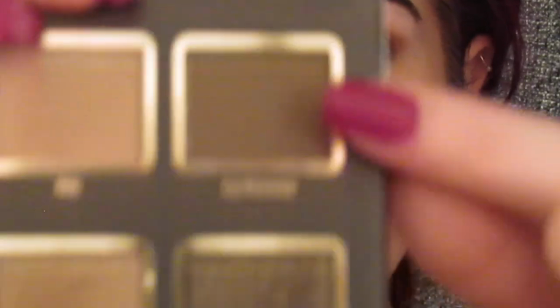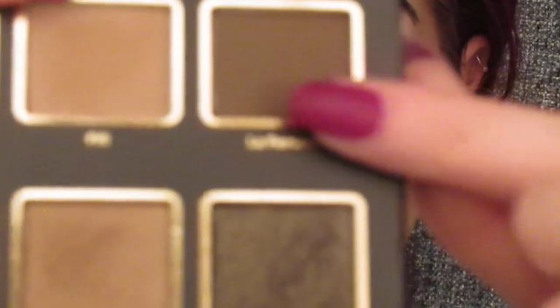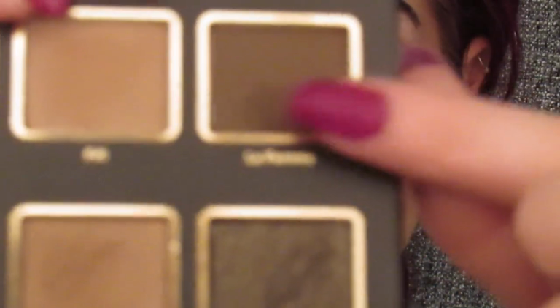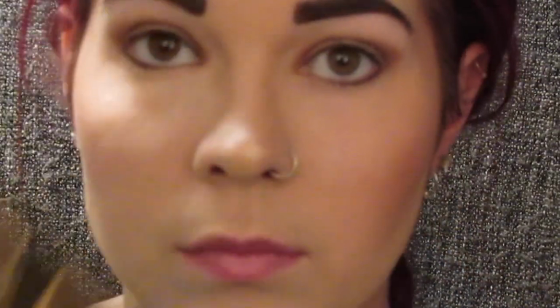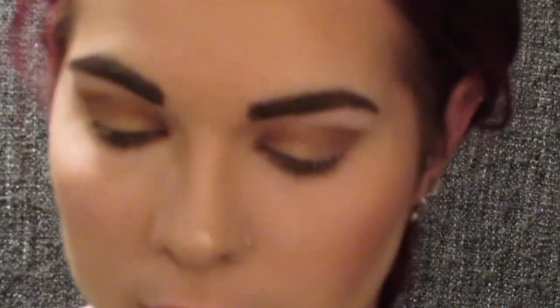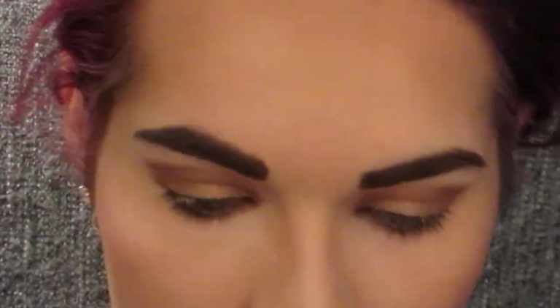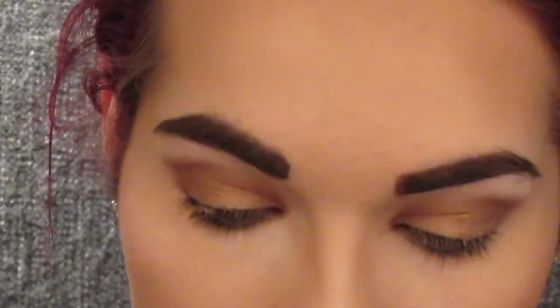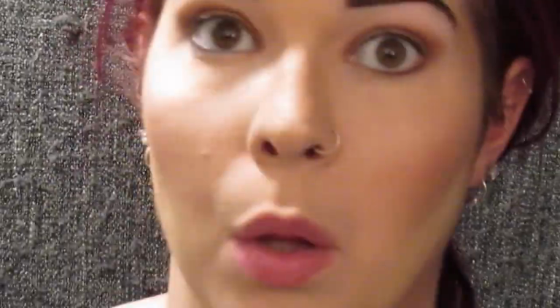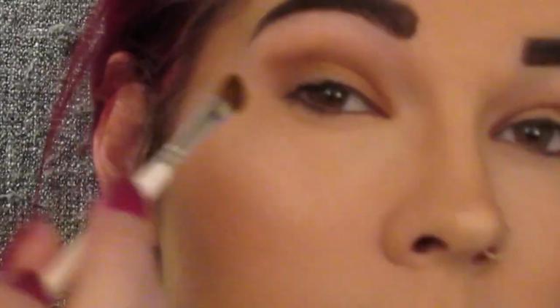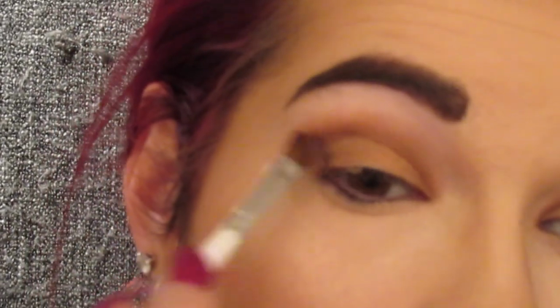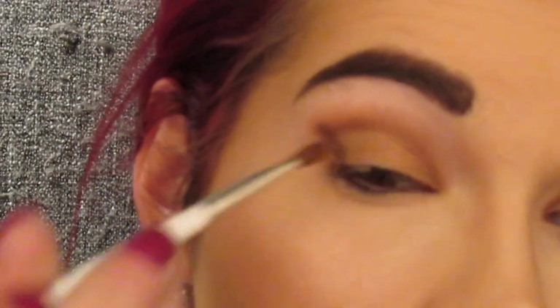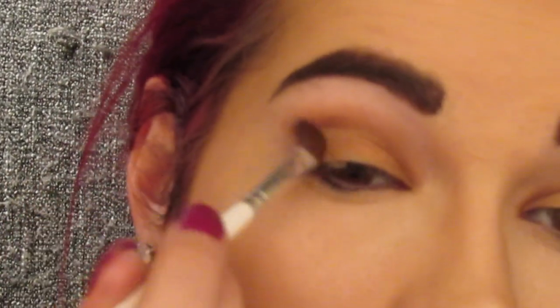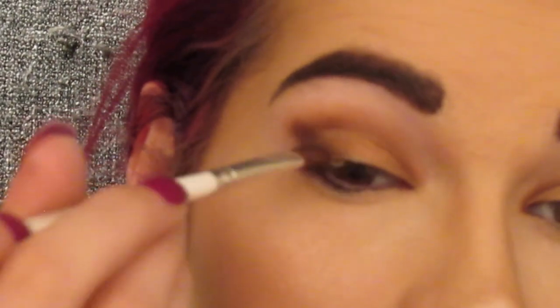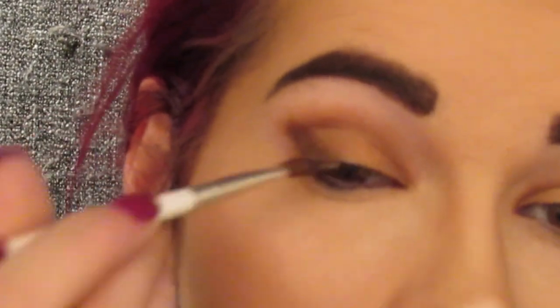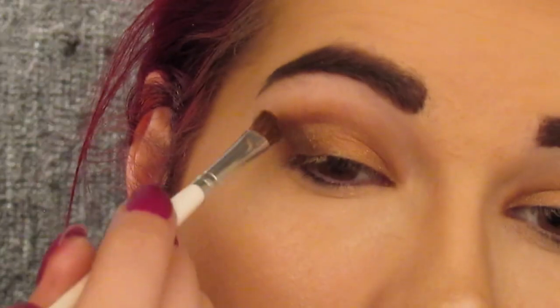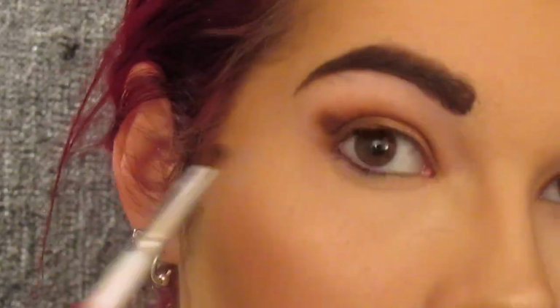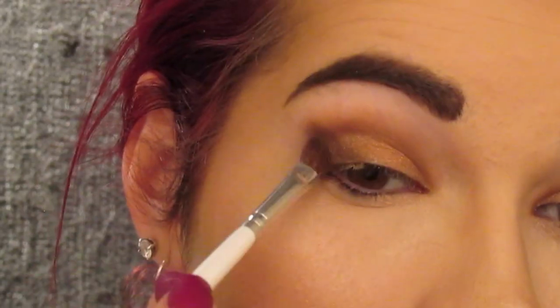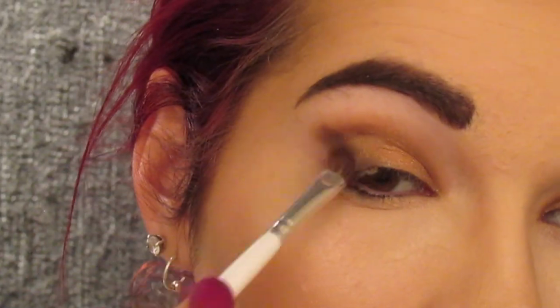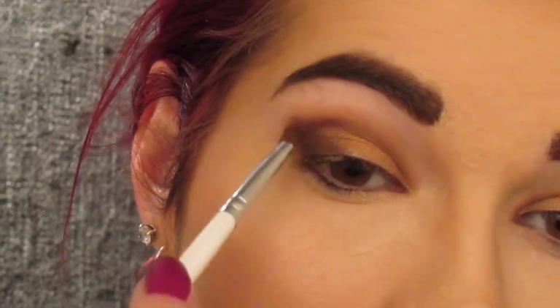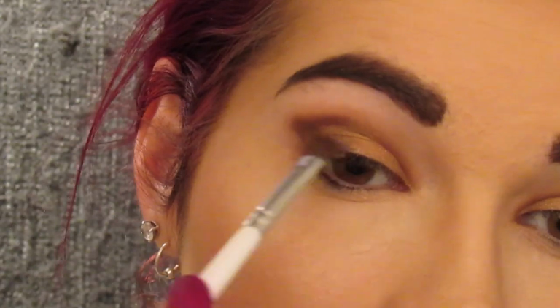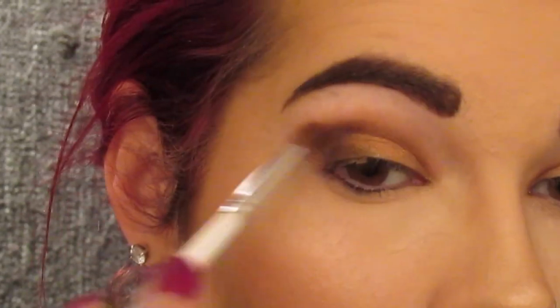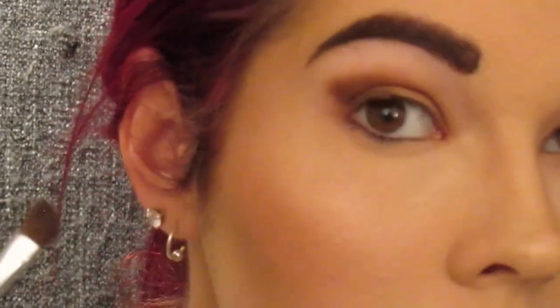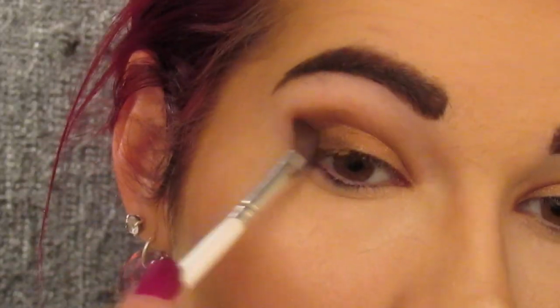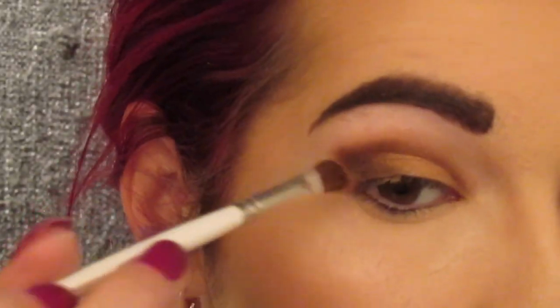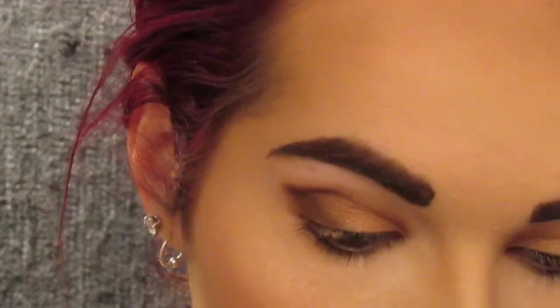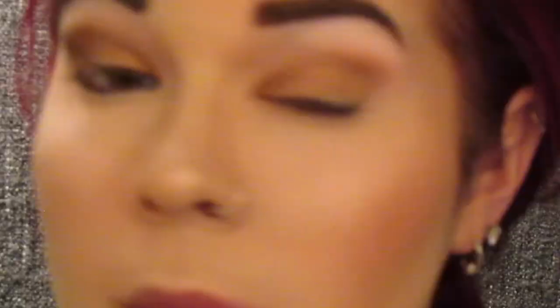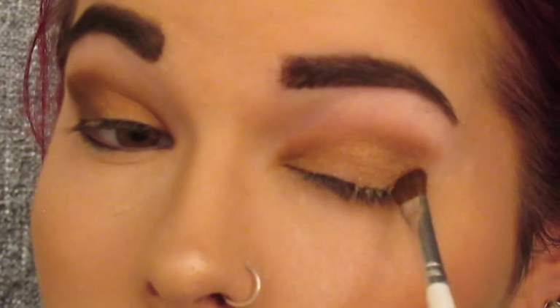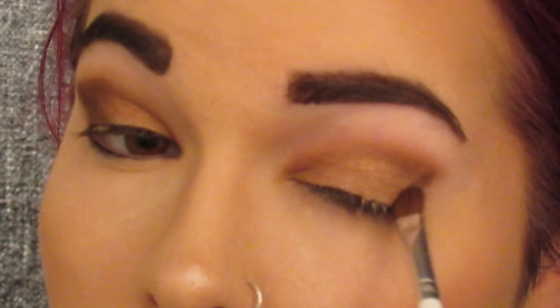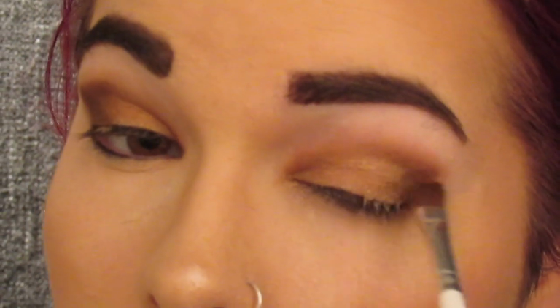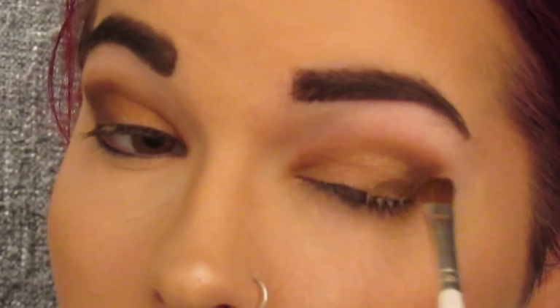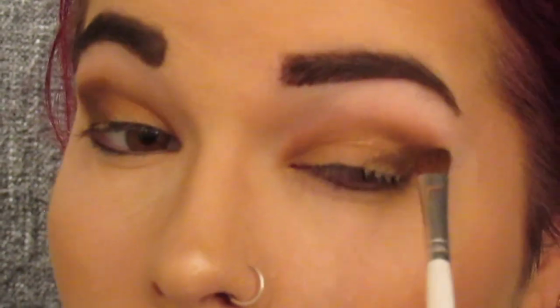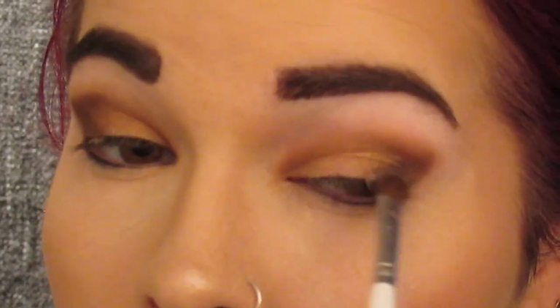Then I'm going to go in with the shade La Femme using the Elf Defining brush on the outer corner. This shadow is super pigmented so just use it with a light hand and be super careful, because I kind of went a little bit overboard on it the first time.